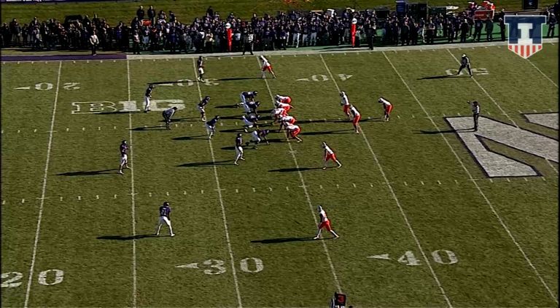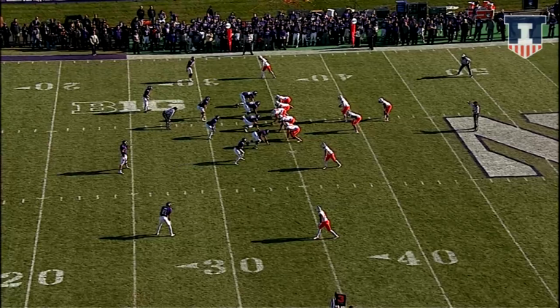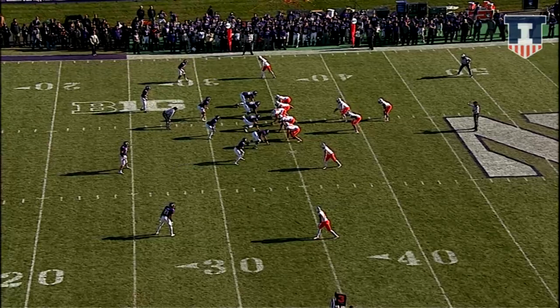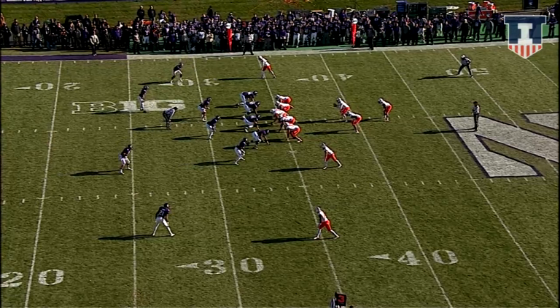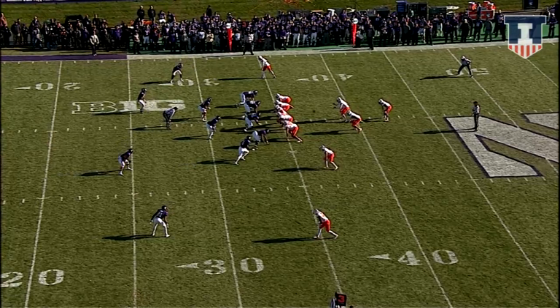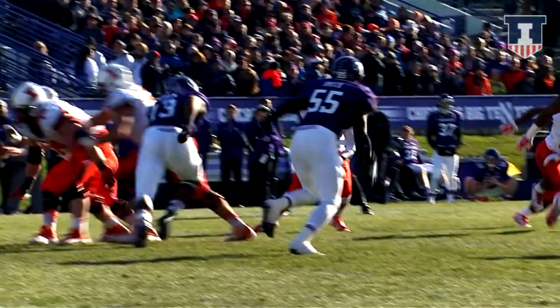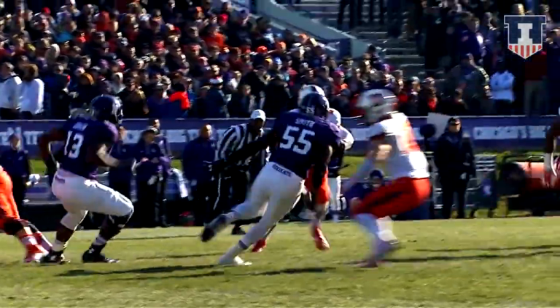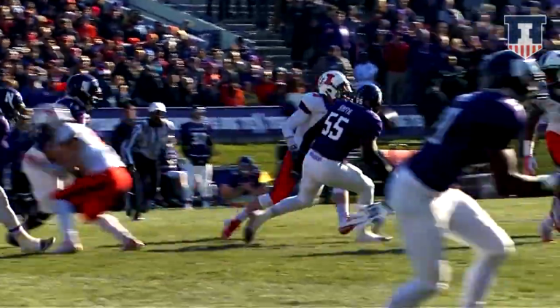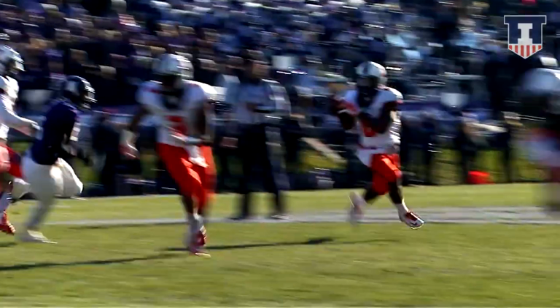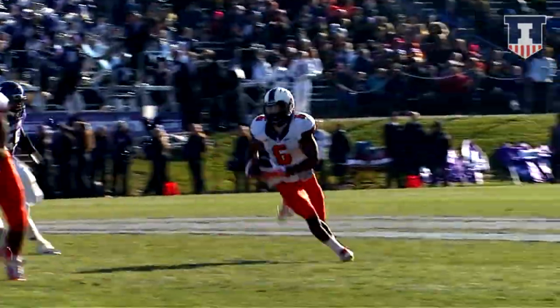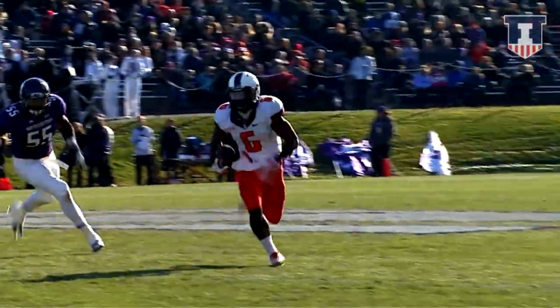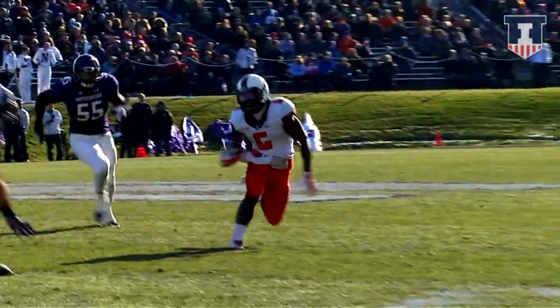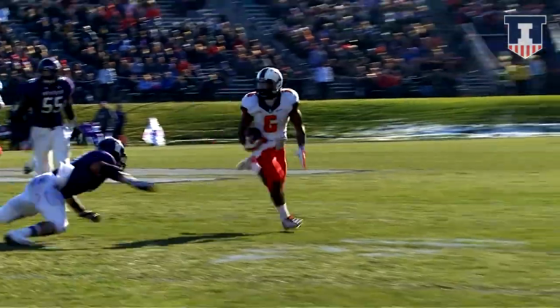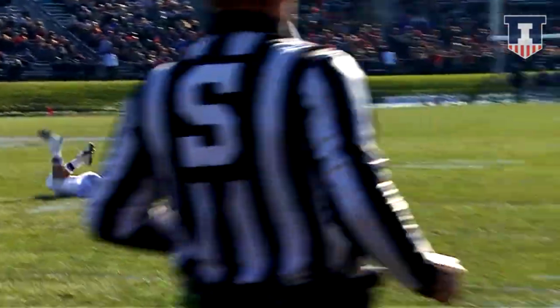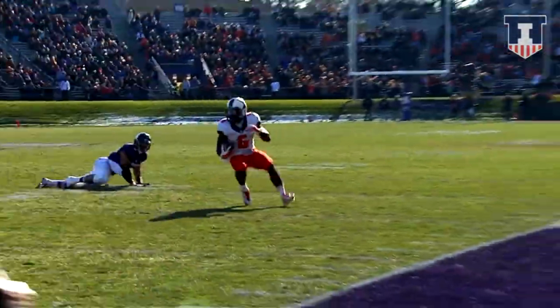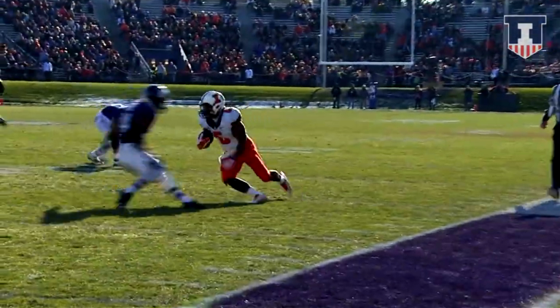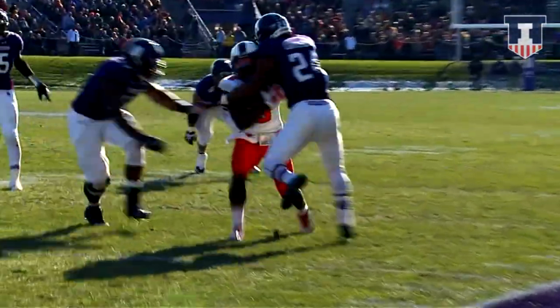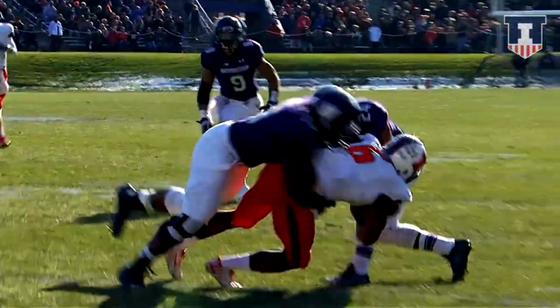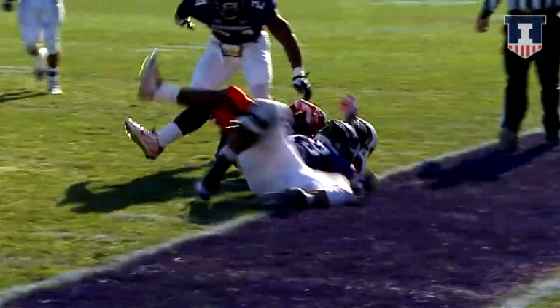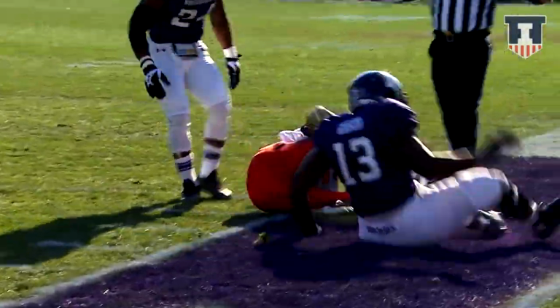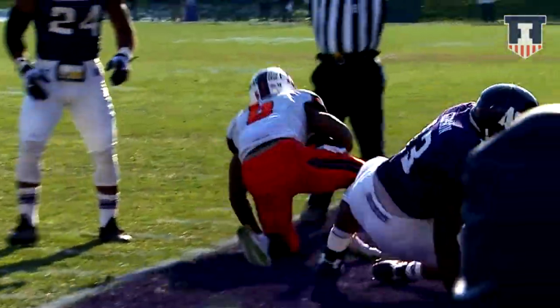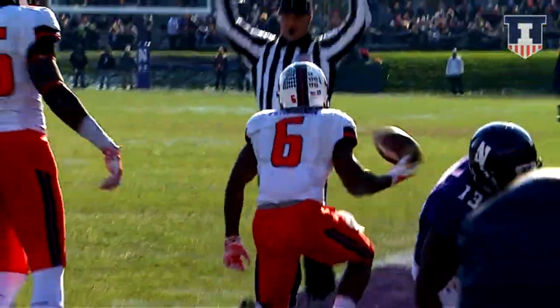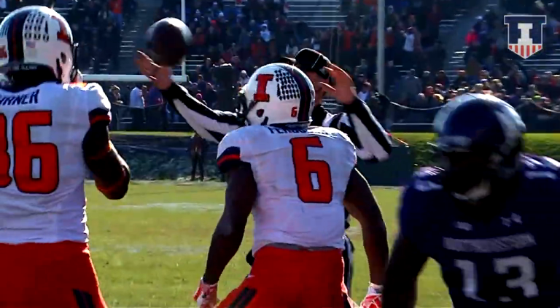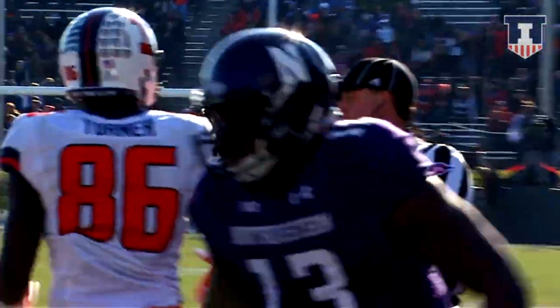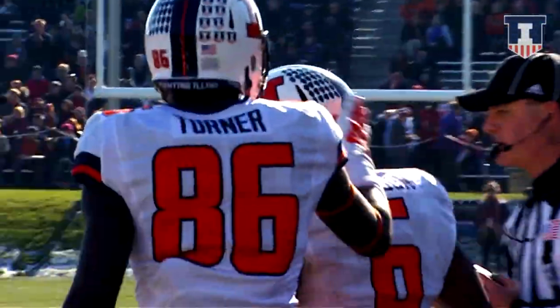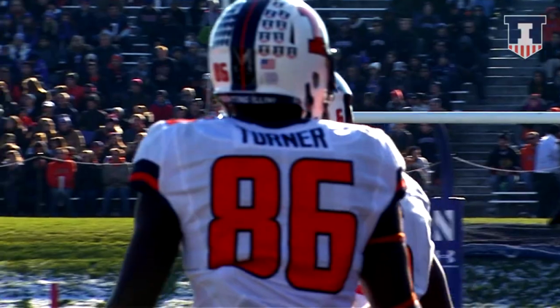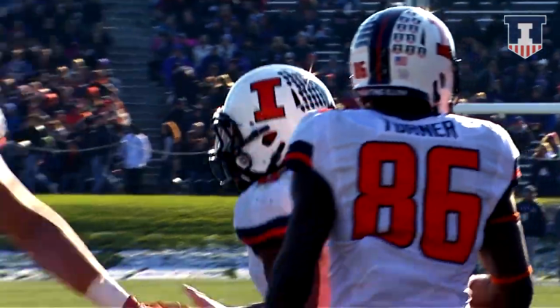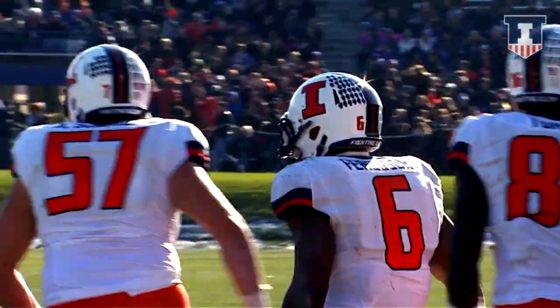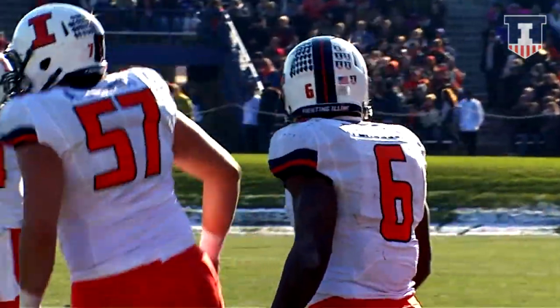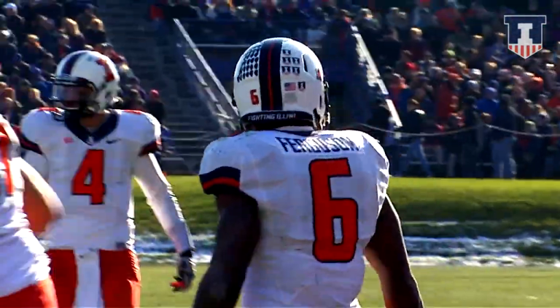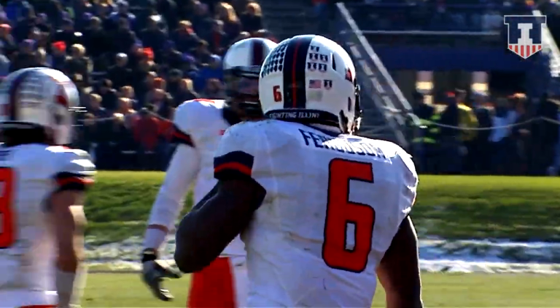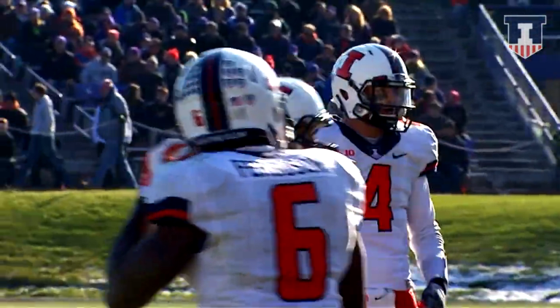Davis is in the backfield. Here is Riley O'Toole now with the option pitch to Ferguson. Big hole on the left side — 30, 25, 20 — and a first down Illinois. And we're in the Case IH red zone at the 20-yard line.